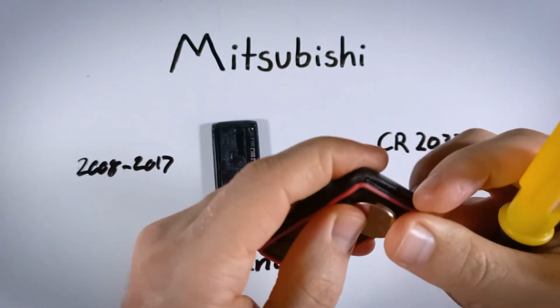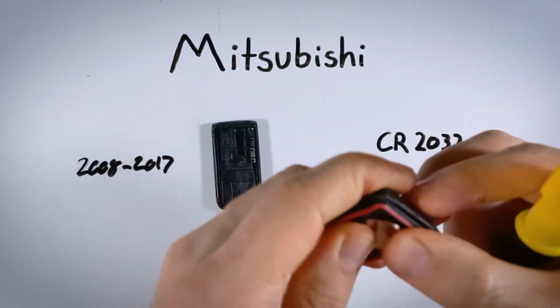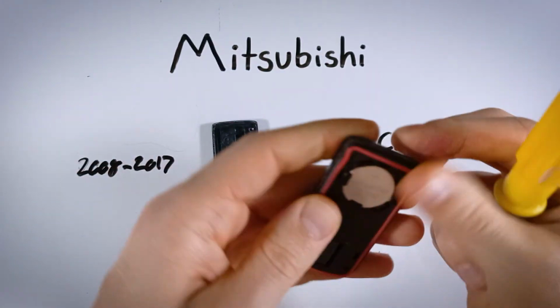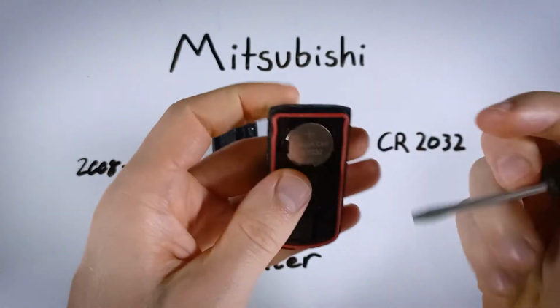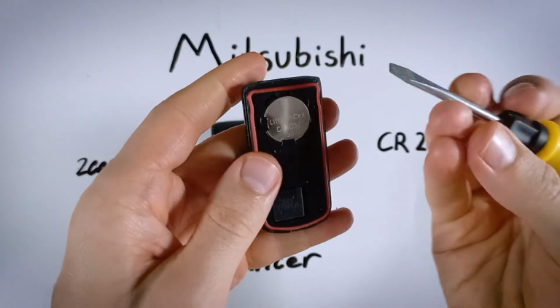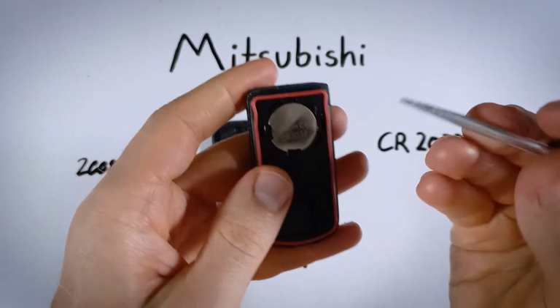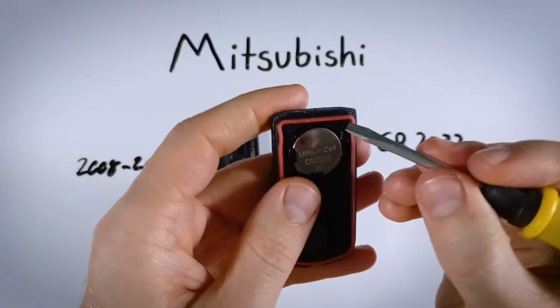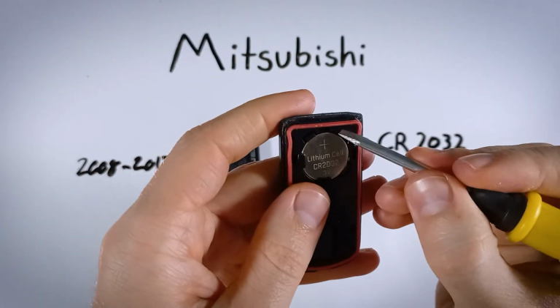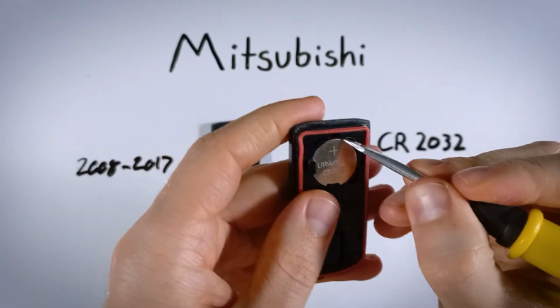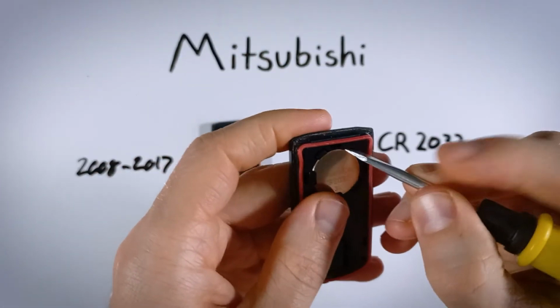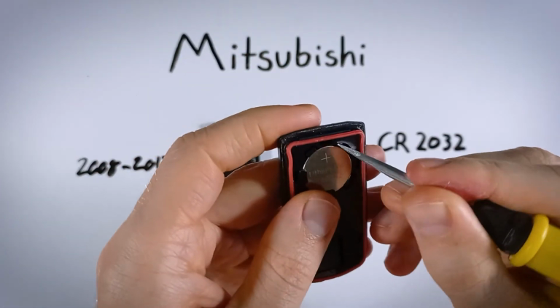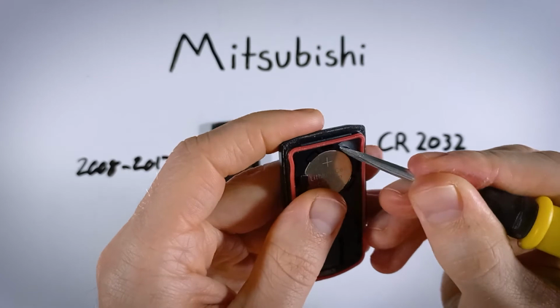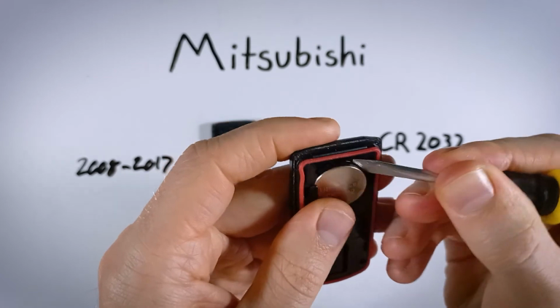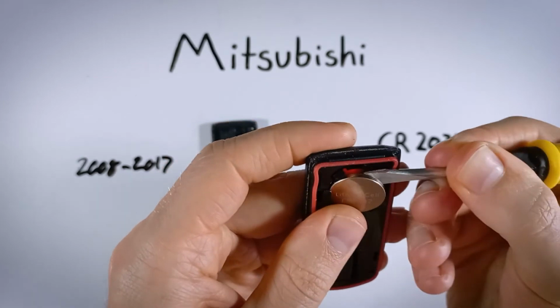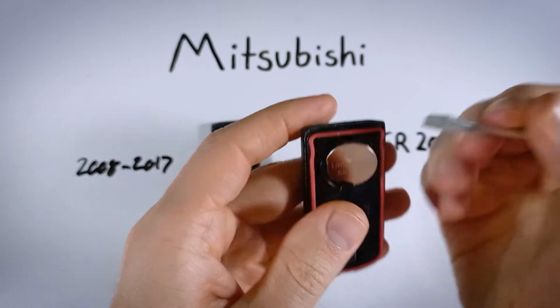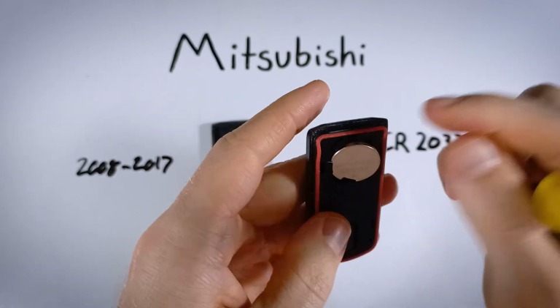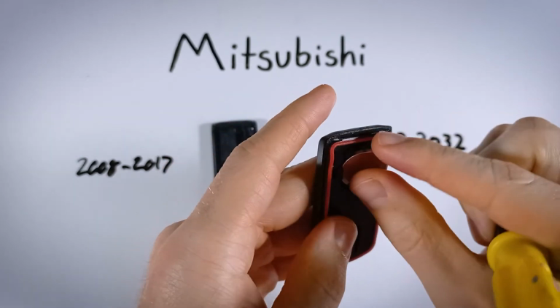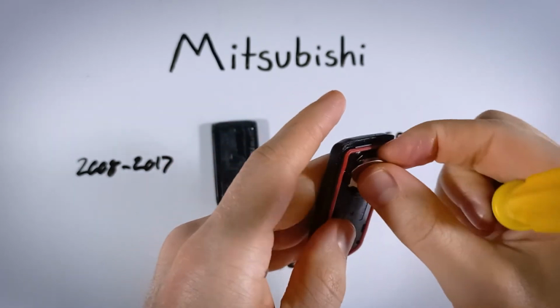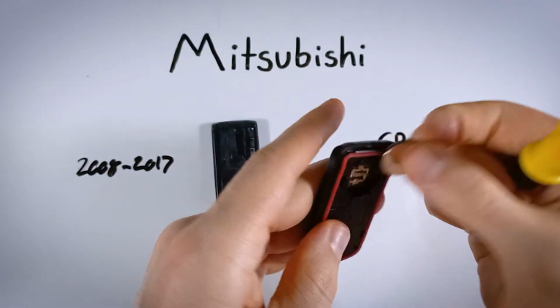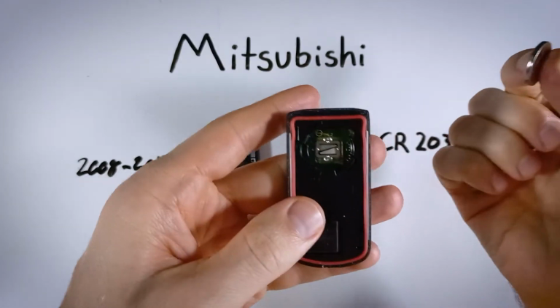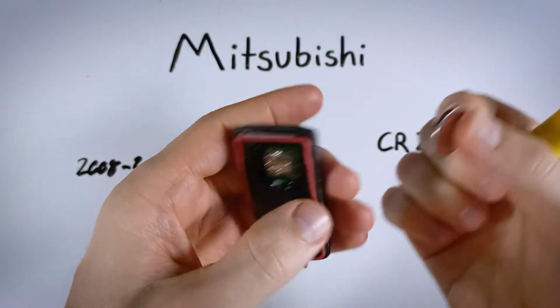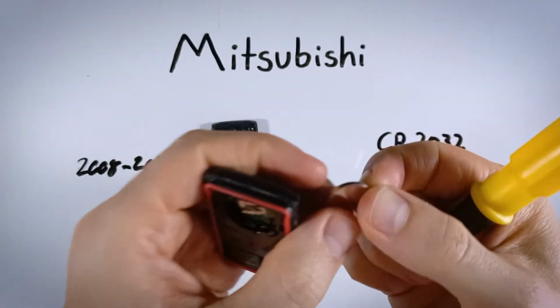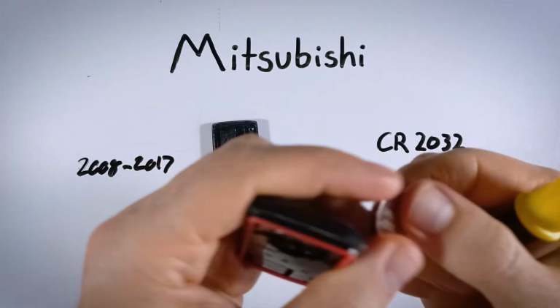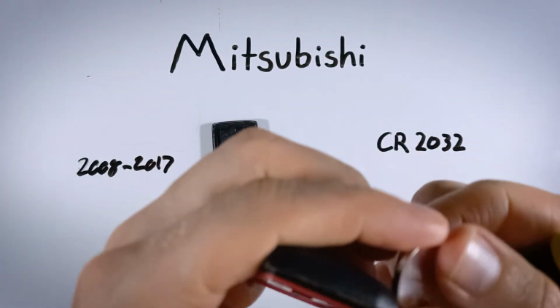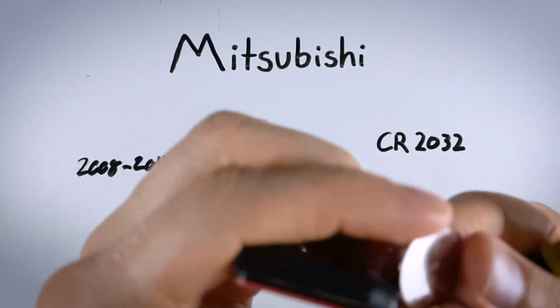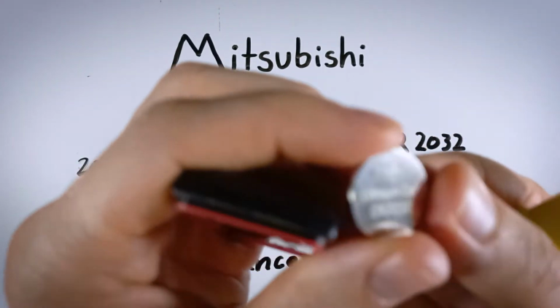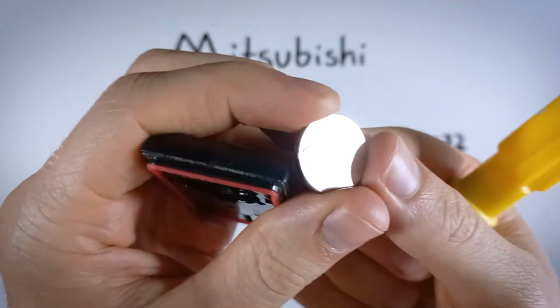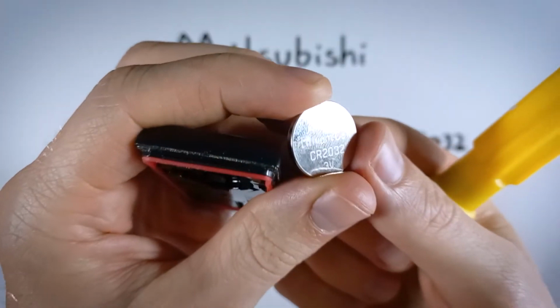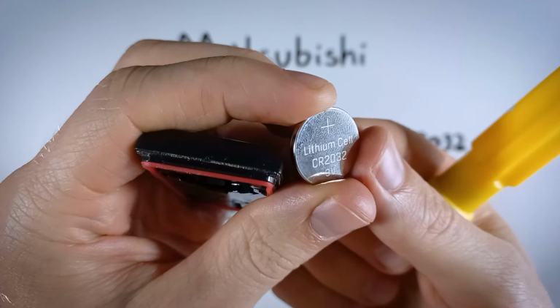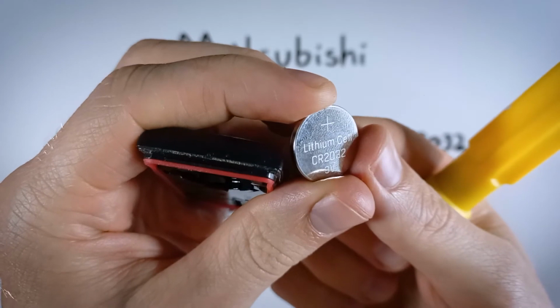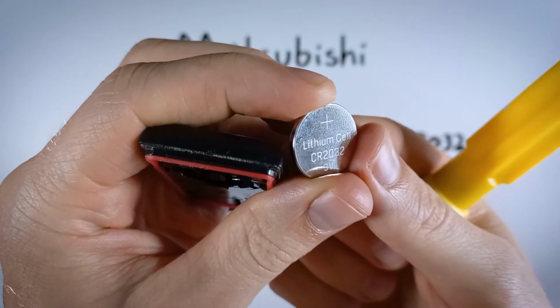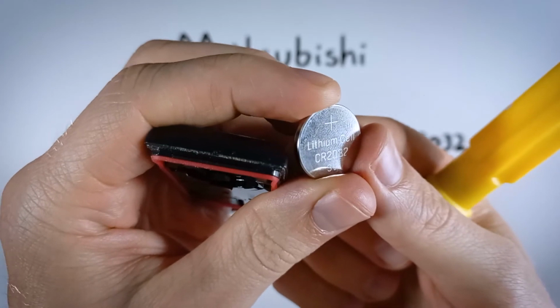So we're just inserting, prying, and then pulling it out. Here is the CR2032.